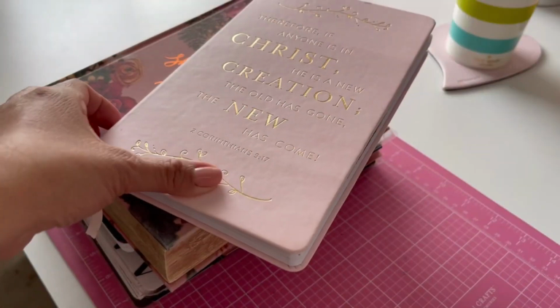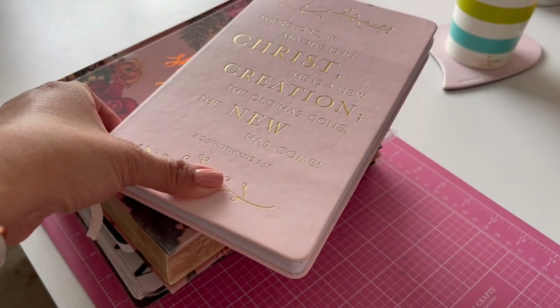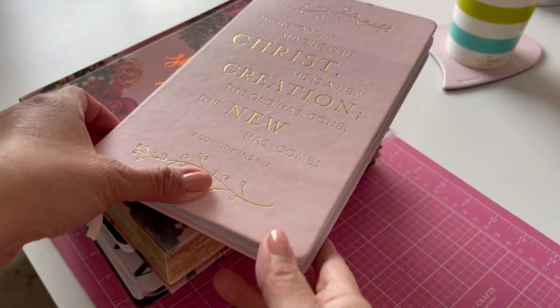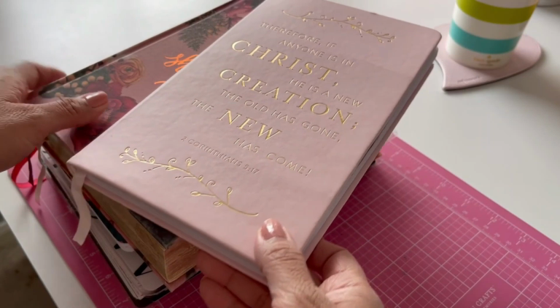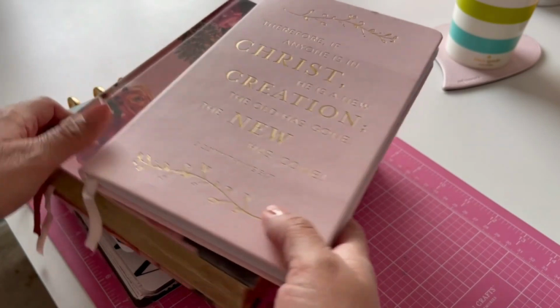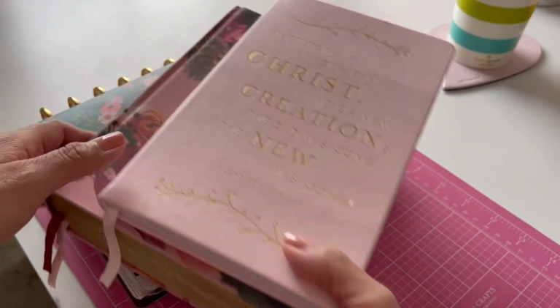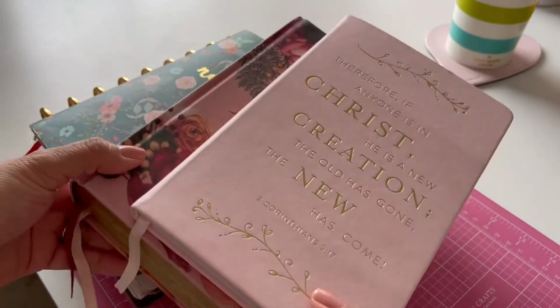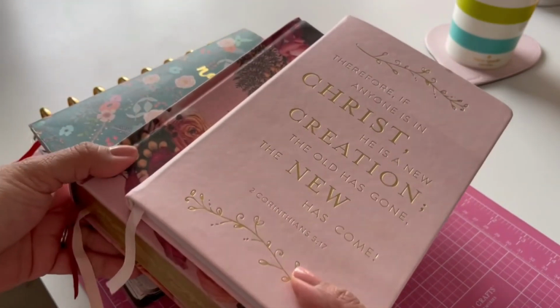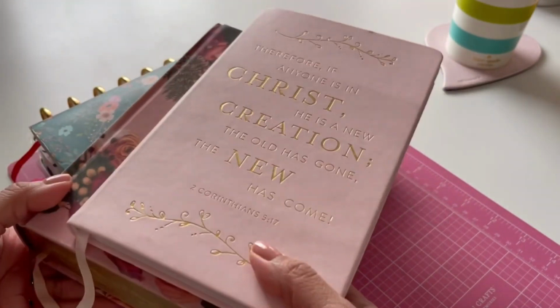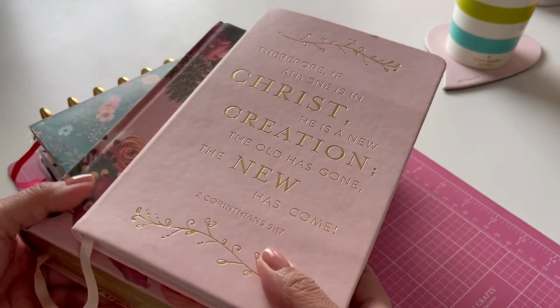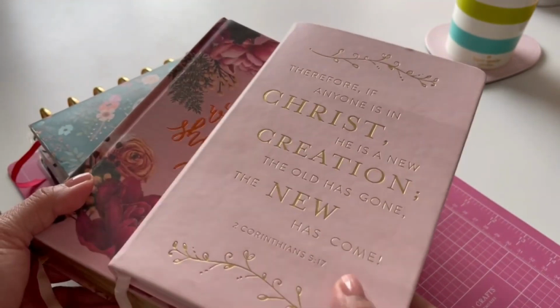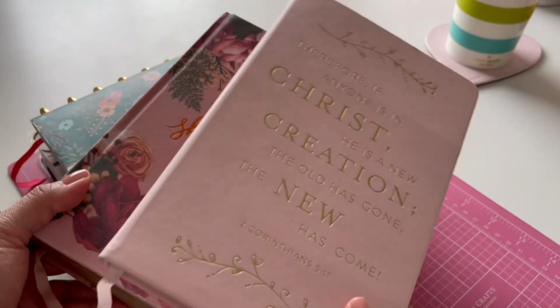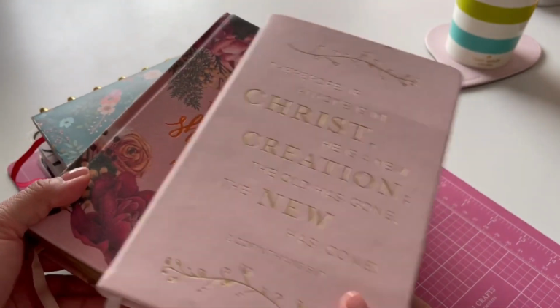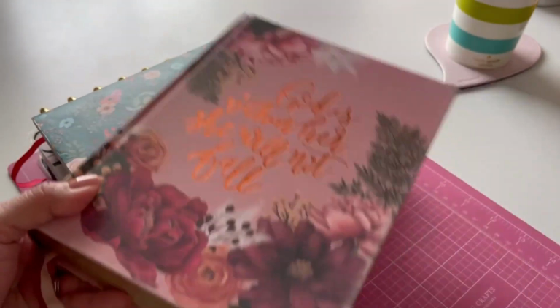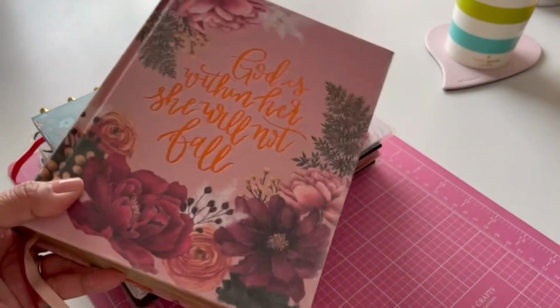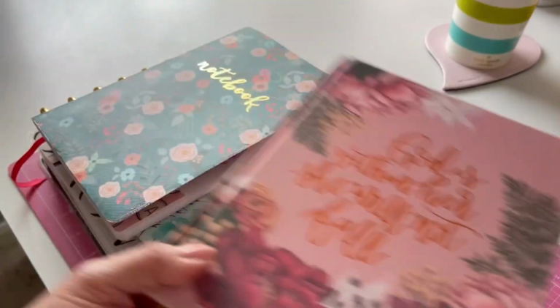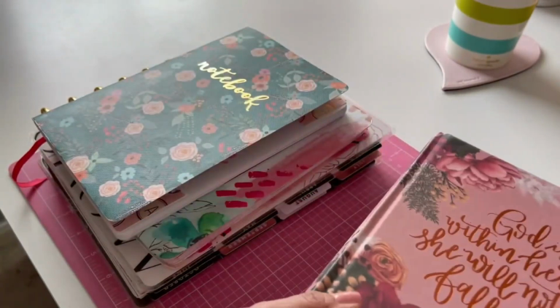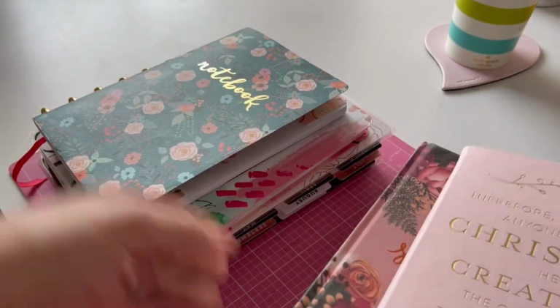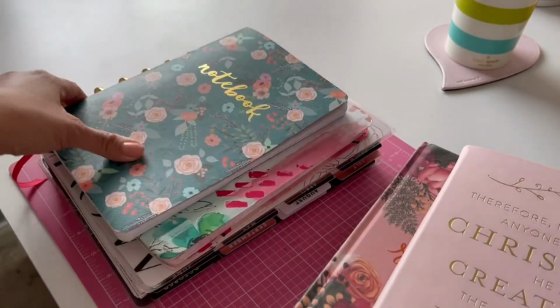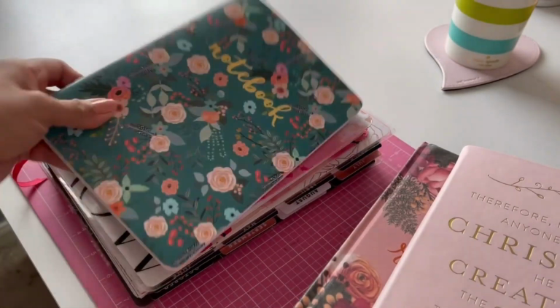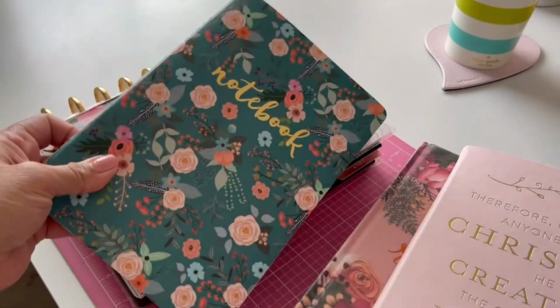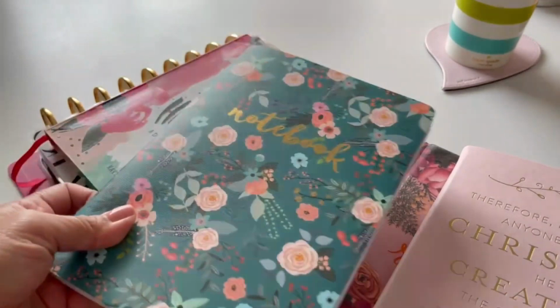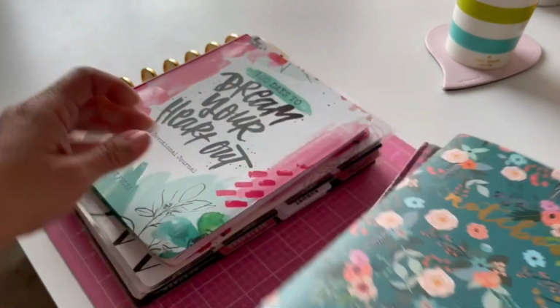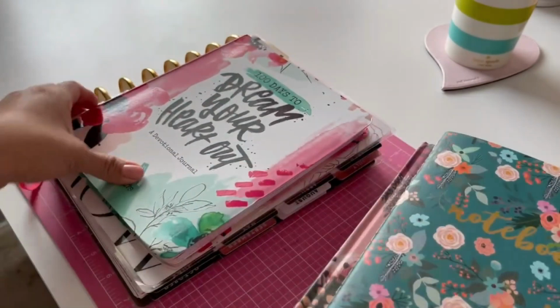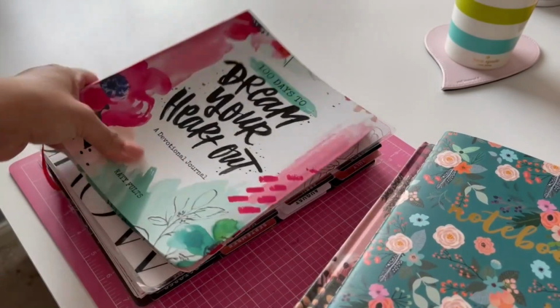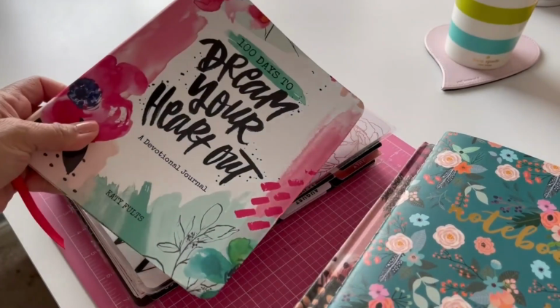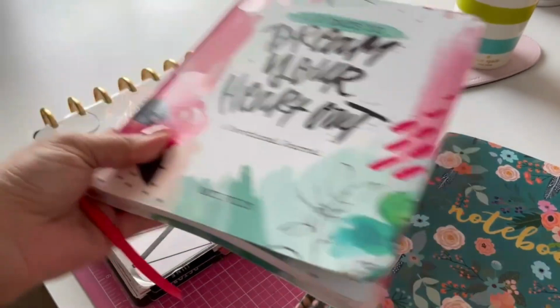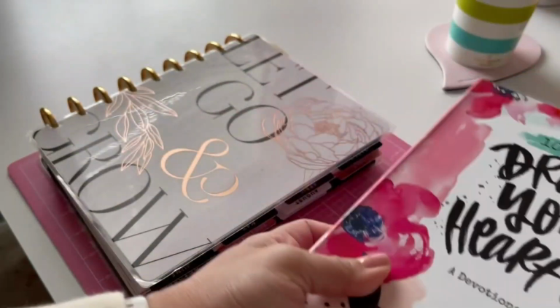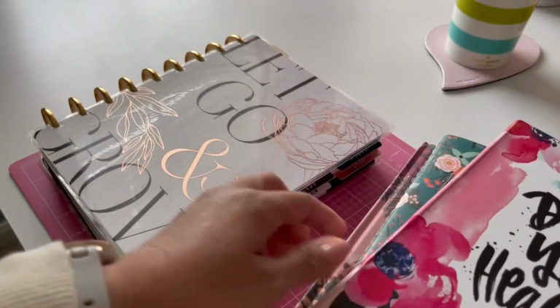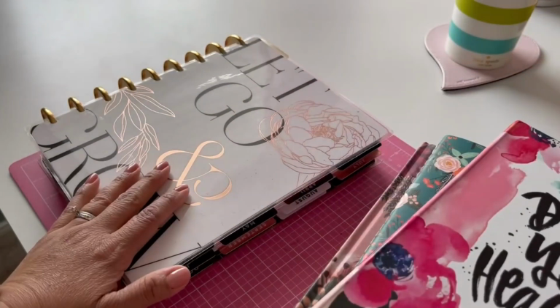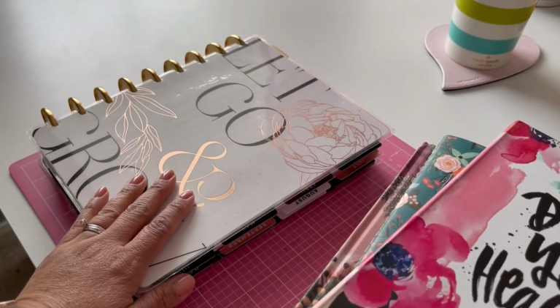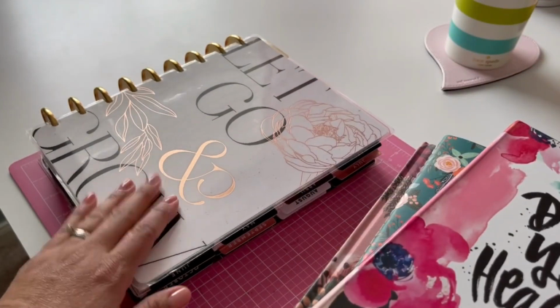So real quick, what I usually use for my devotional time is my Bible journal, my Bible, a prayer journal, my devotional book, and also my goal planner. I'm going to show you how I use those.